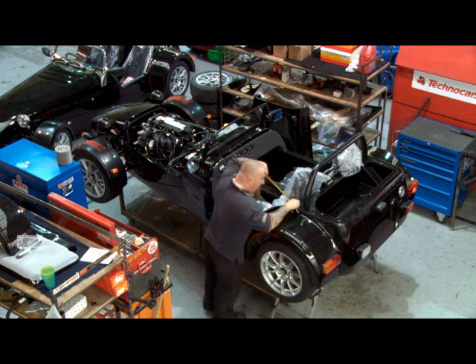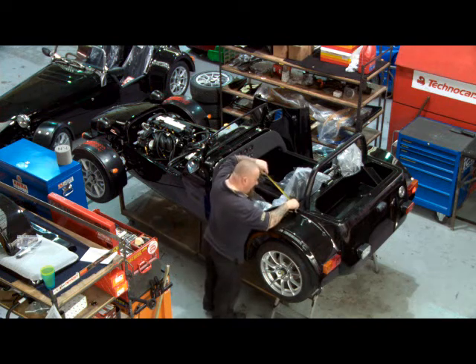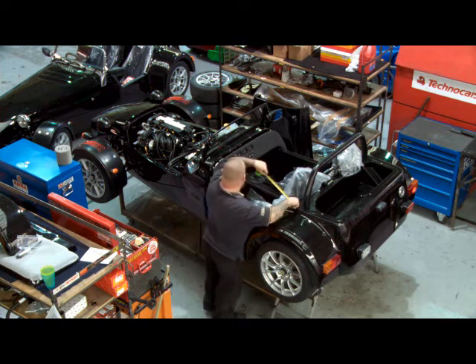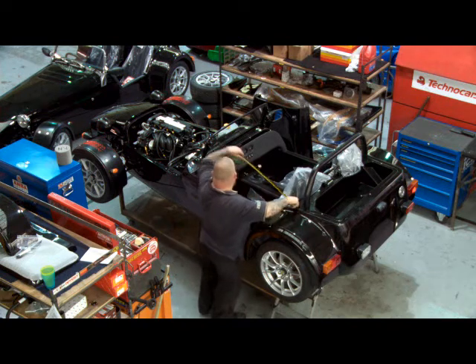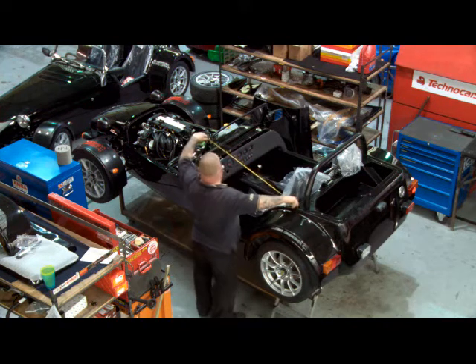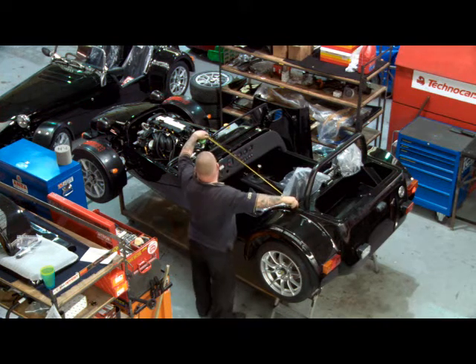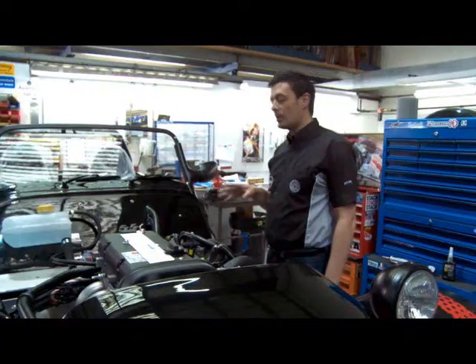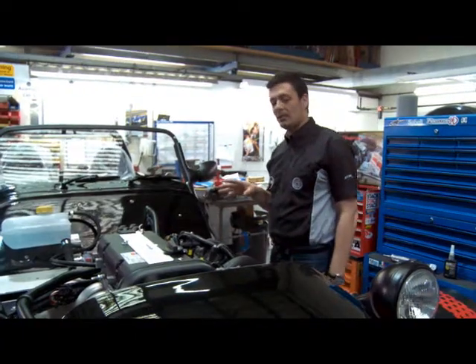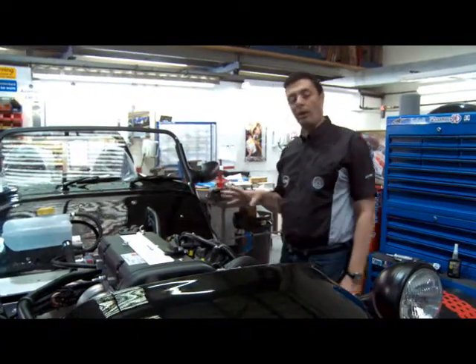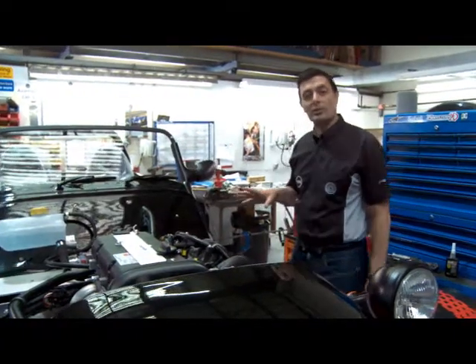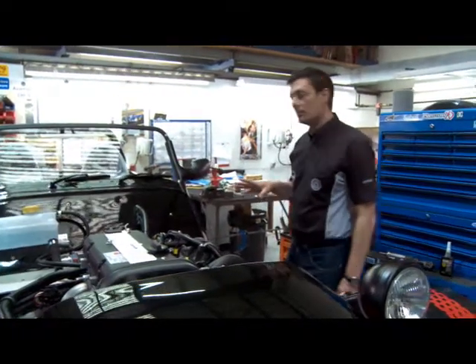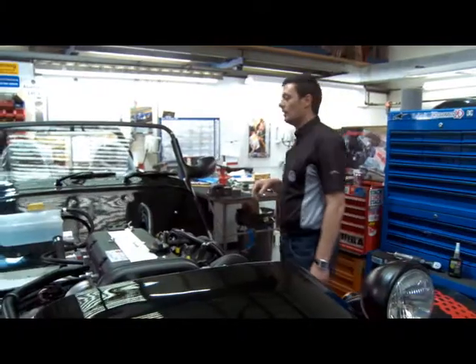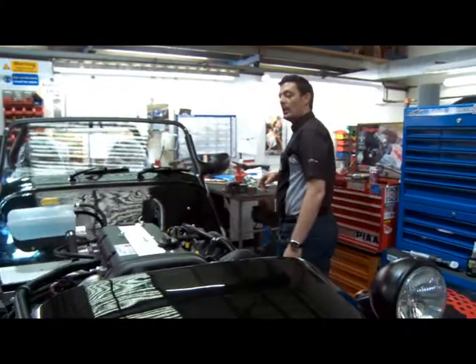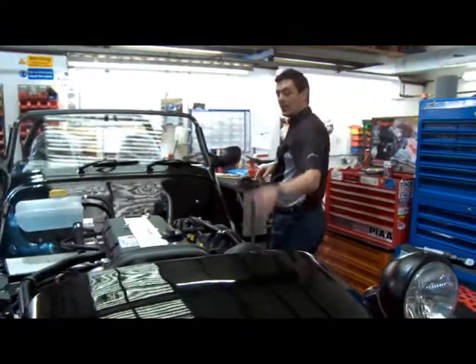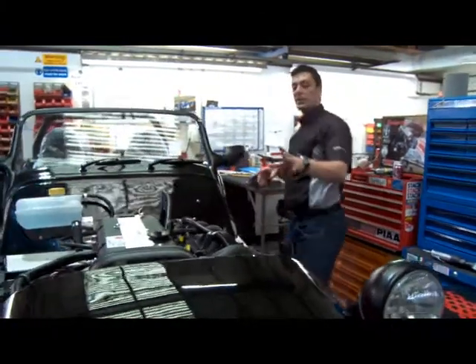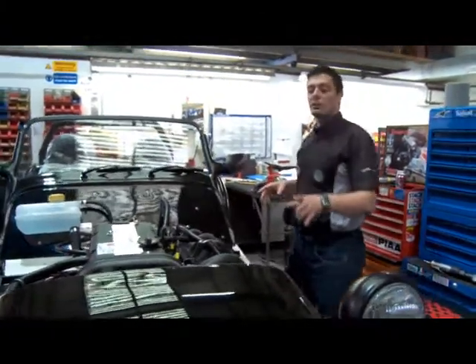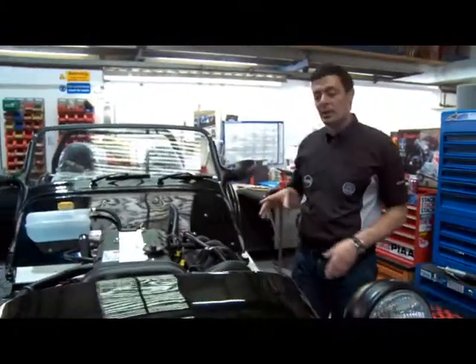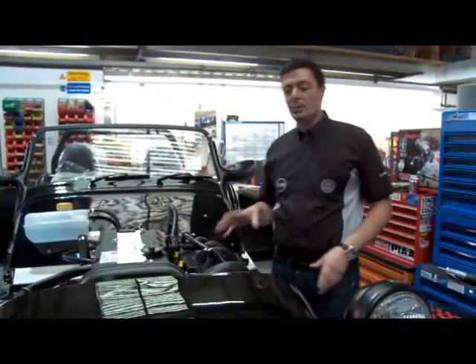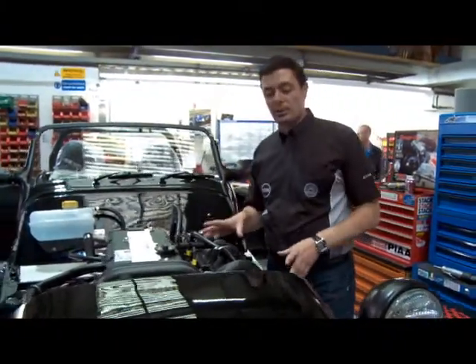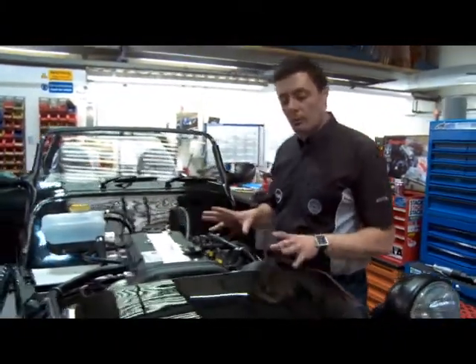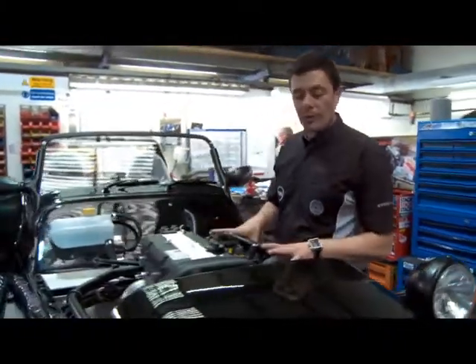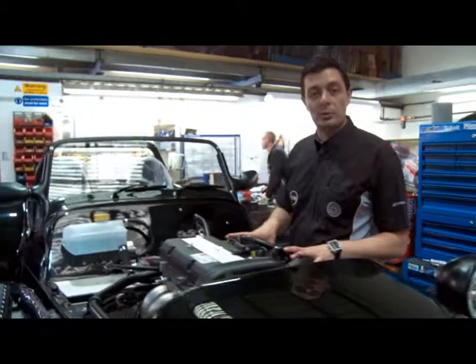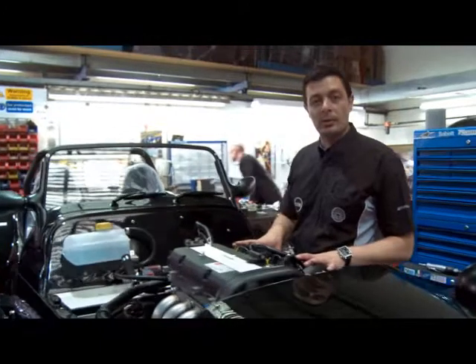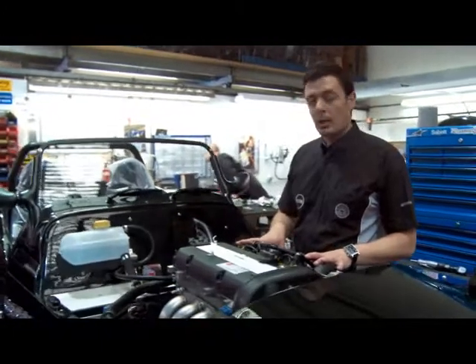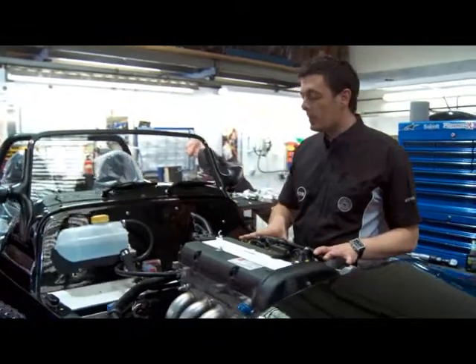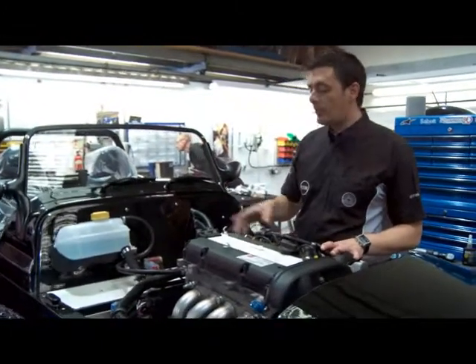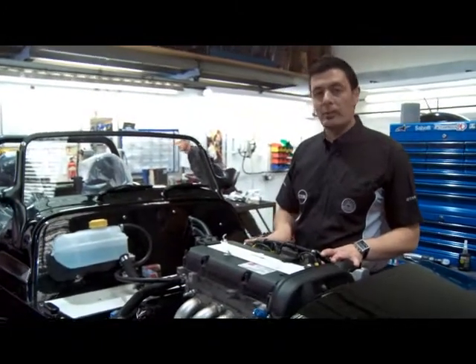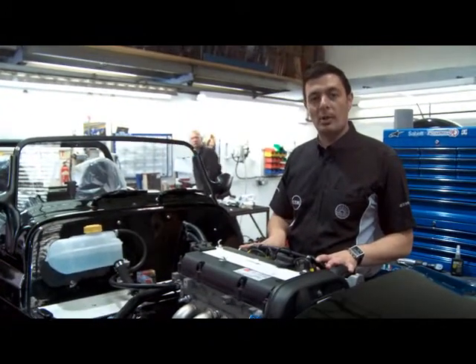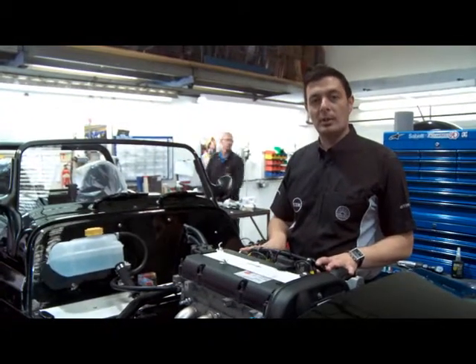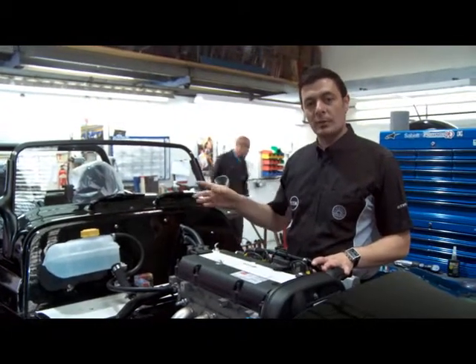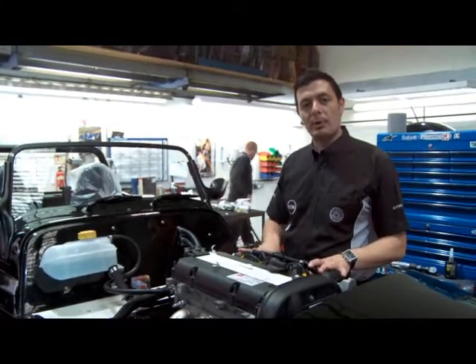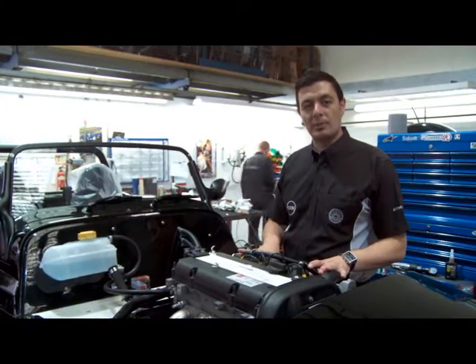This is a left-hand drive car we're building for Europe — this car is destined for Holland. It's a standard 1600 Sigma, which produces about 135 horsepower. It's mated to a five-speed Ford gearbox and has fully independent rear suspension.